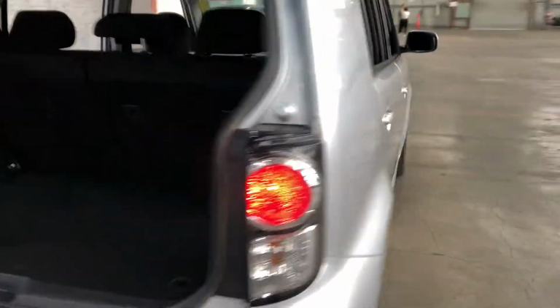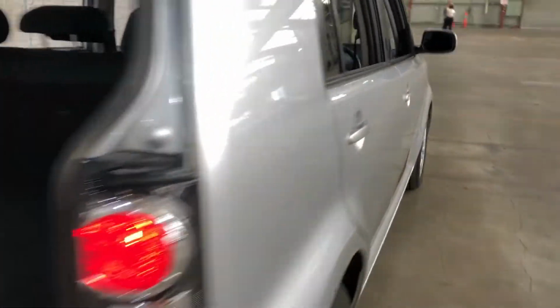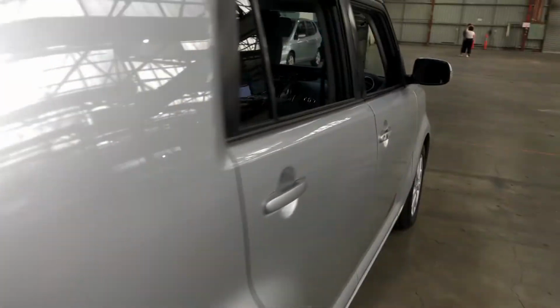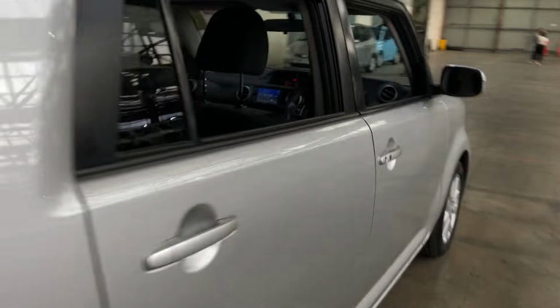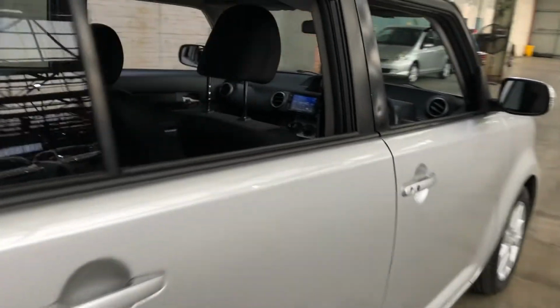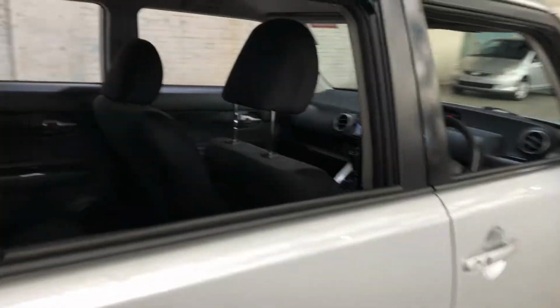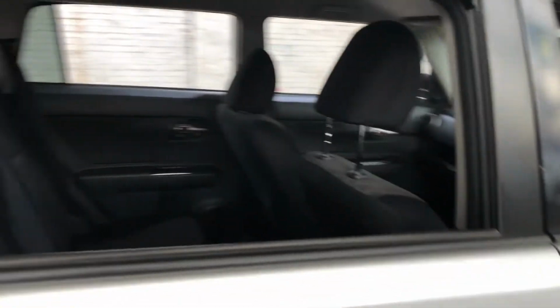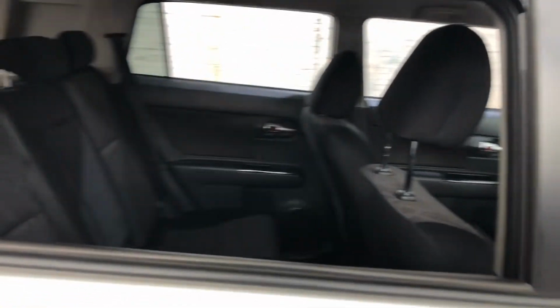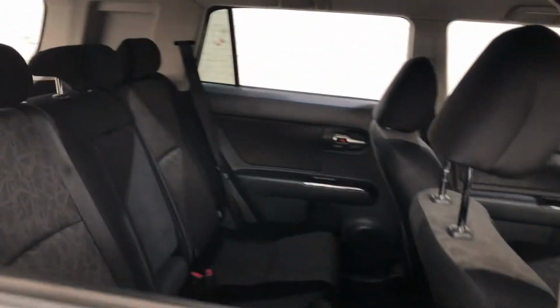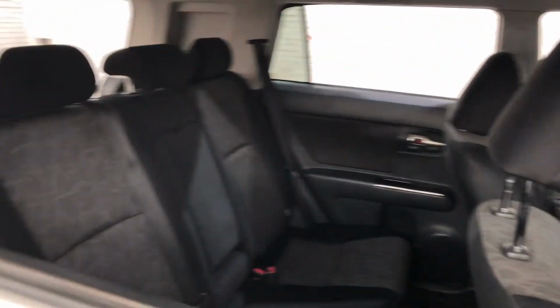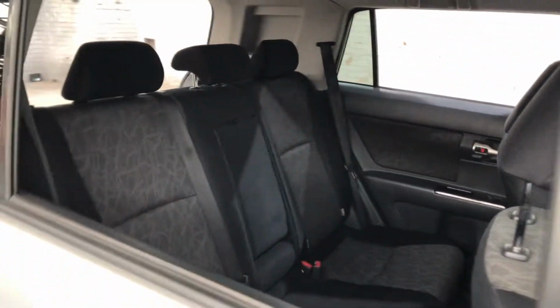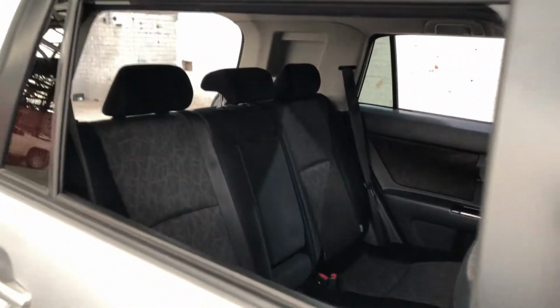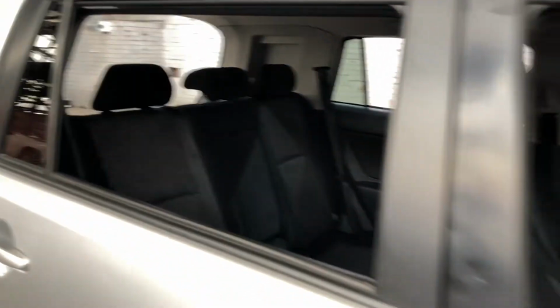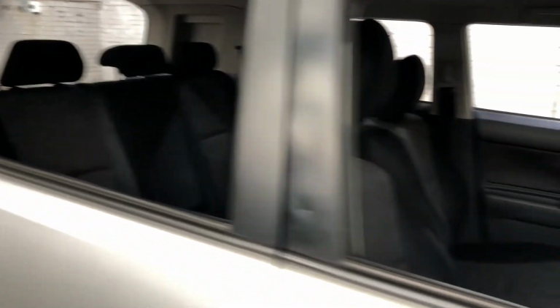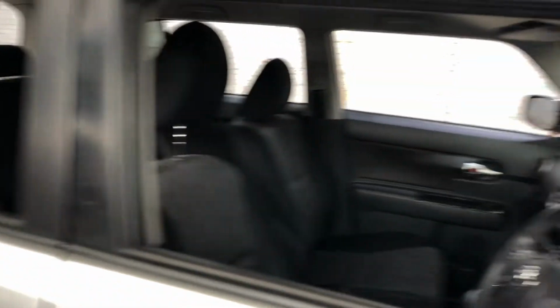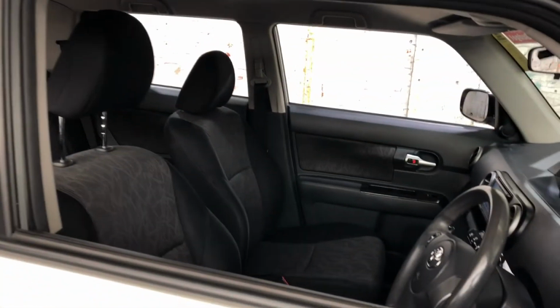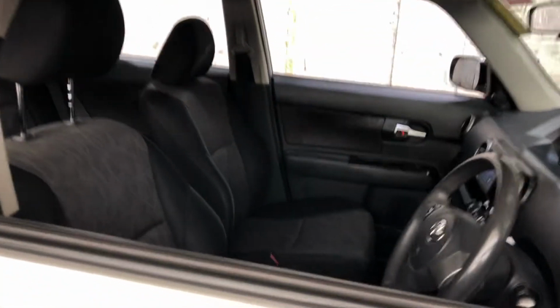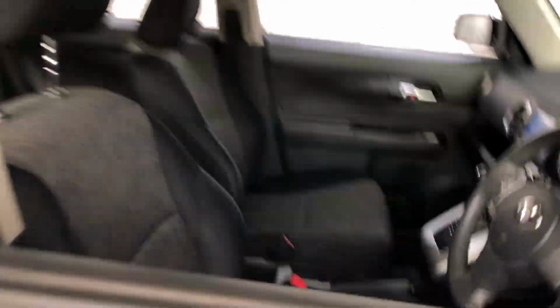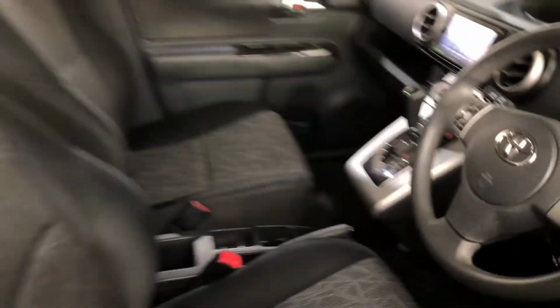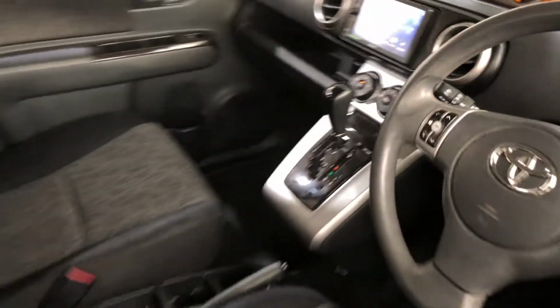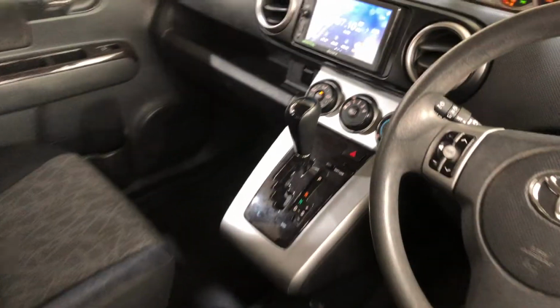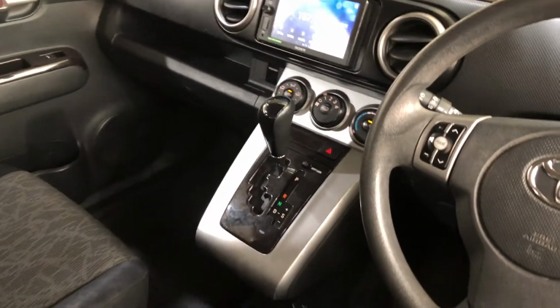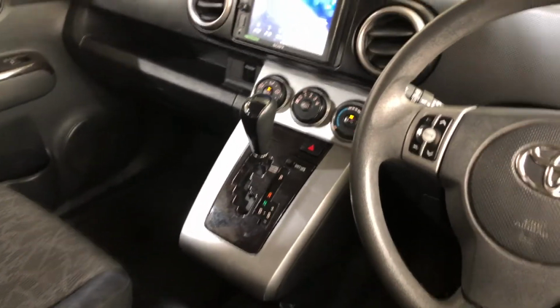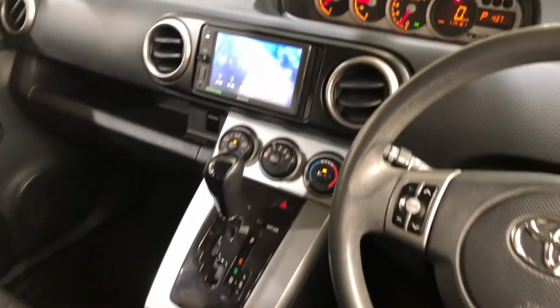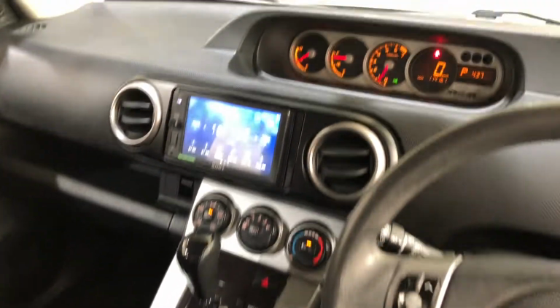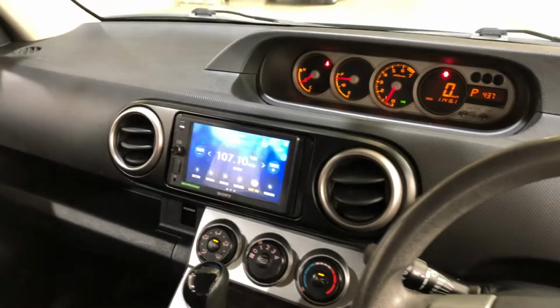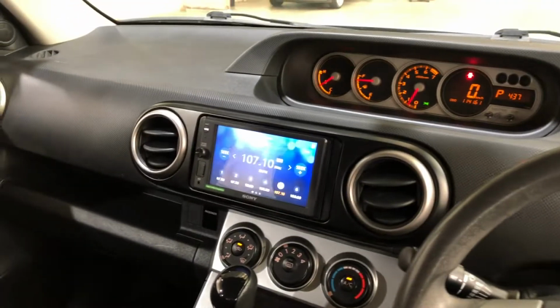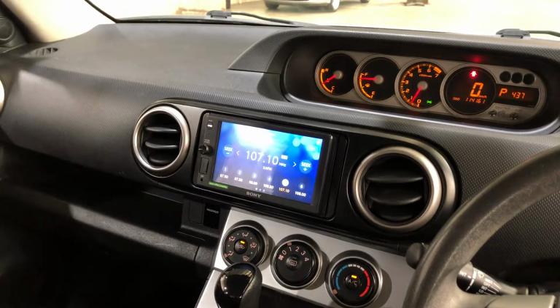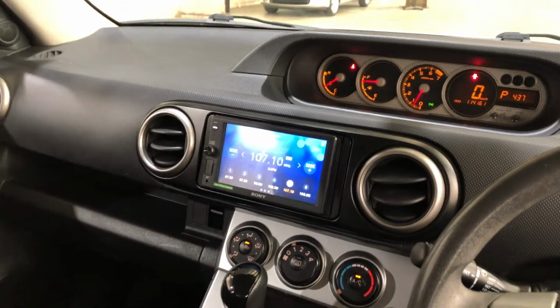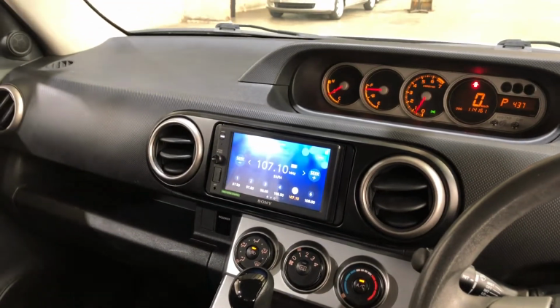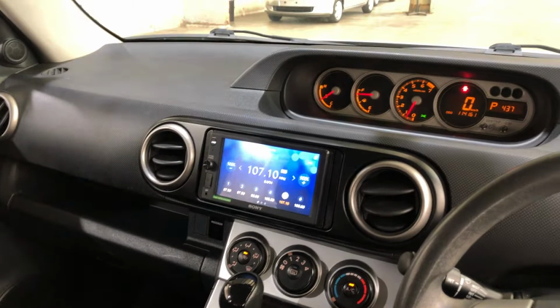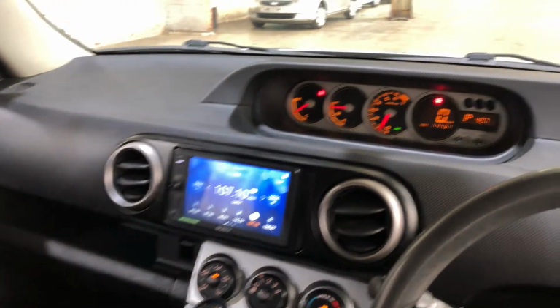Inside the car, the car comes with full cloth interior, plenty of back seat space for your passengers, and sun visors to the front. This is an automatic transmission. The previous owner has installed an aftermarket Sony head unit with Bluetooth connectivity and a reverse camera.